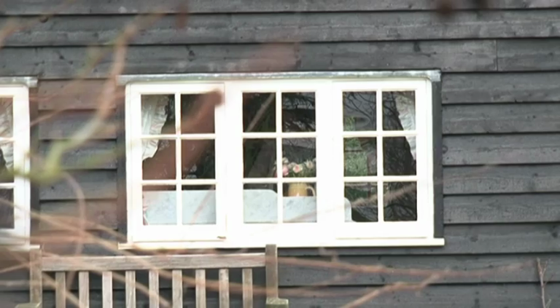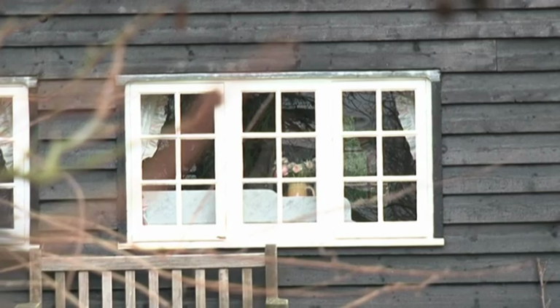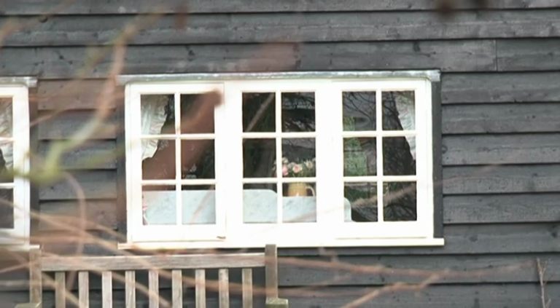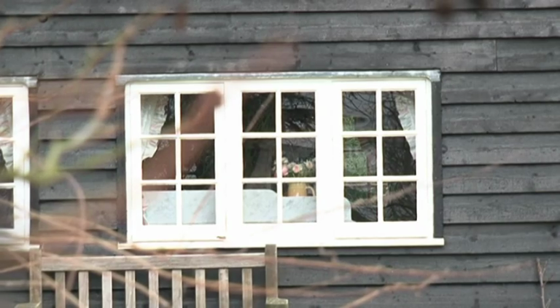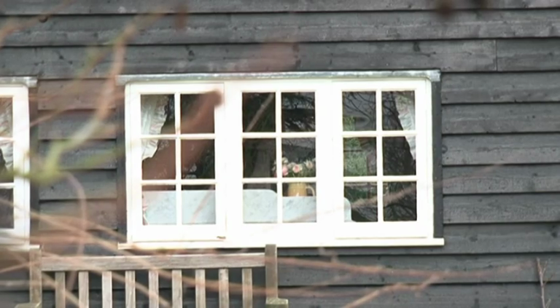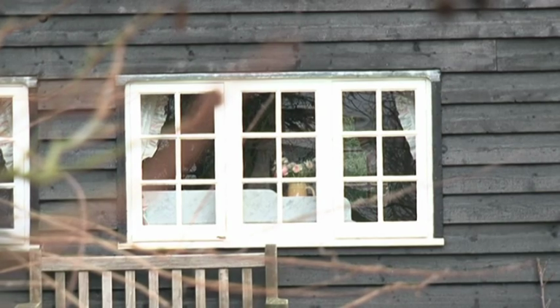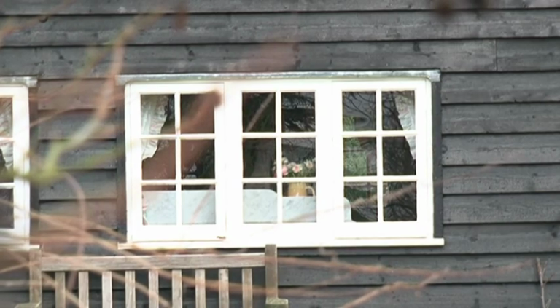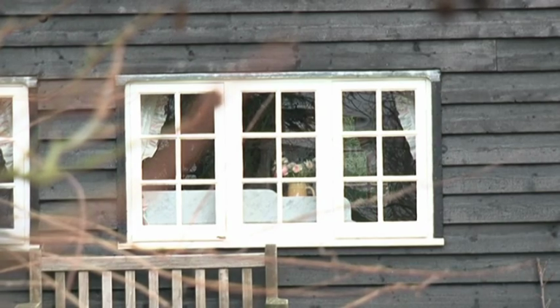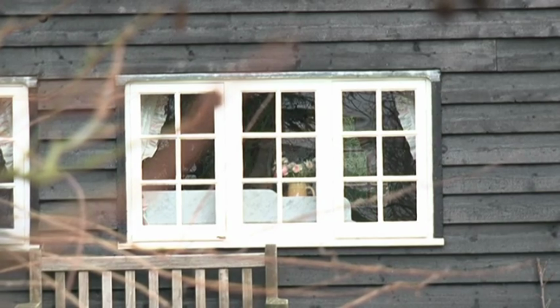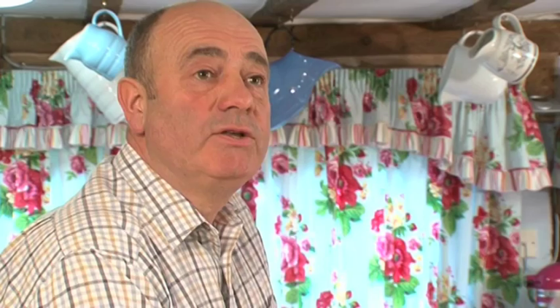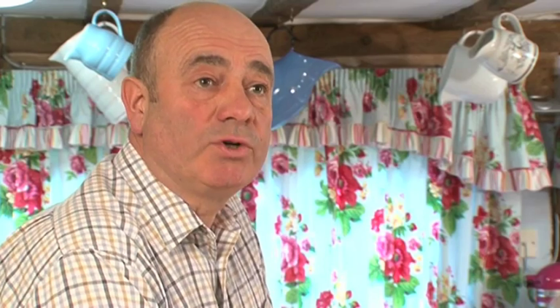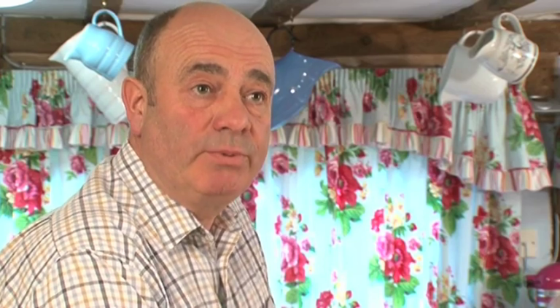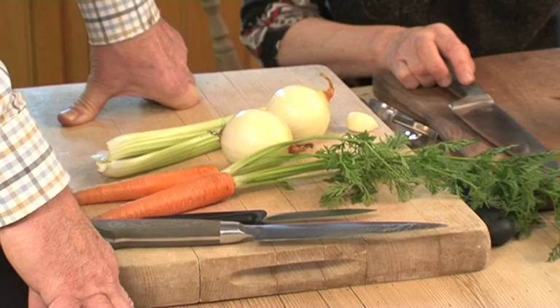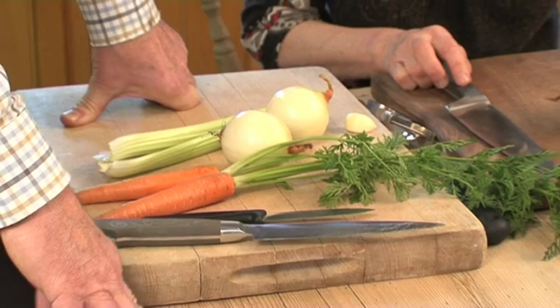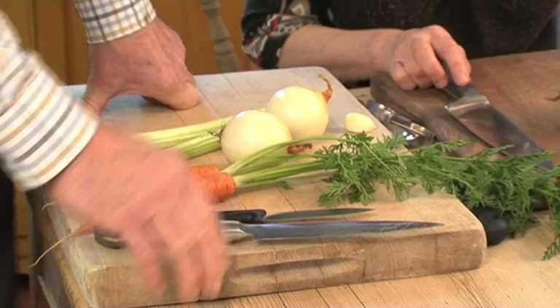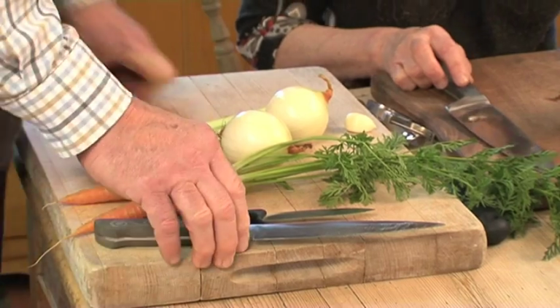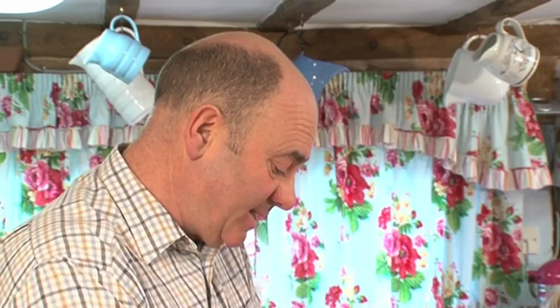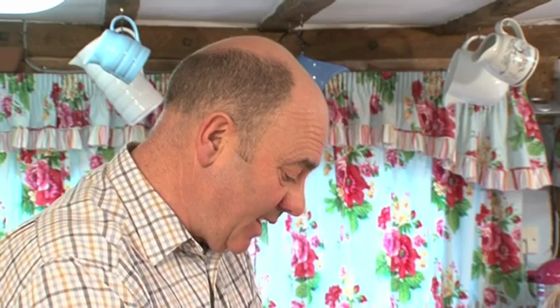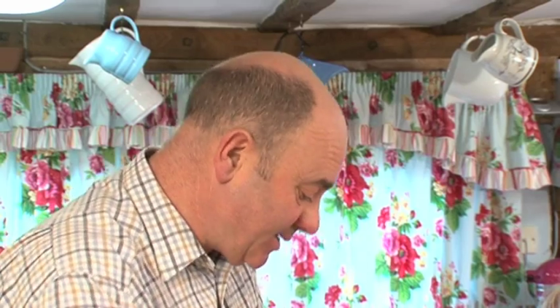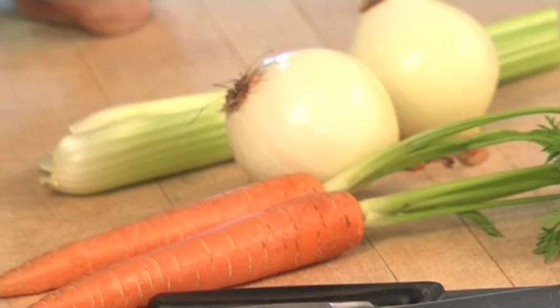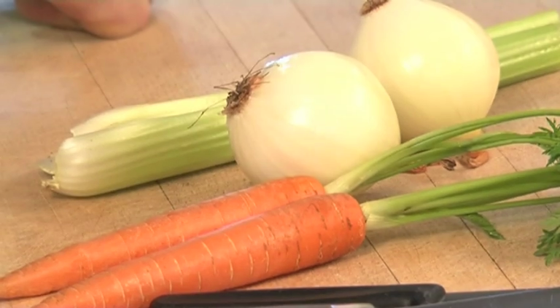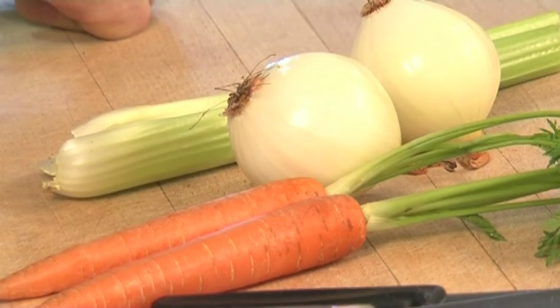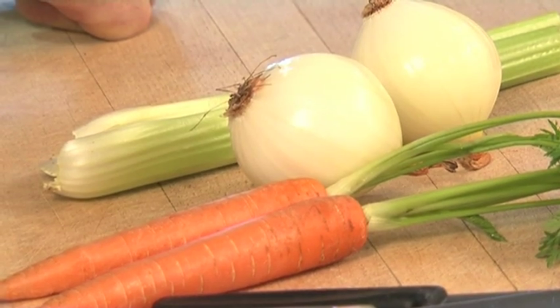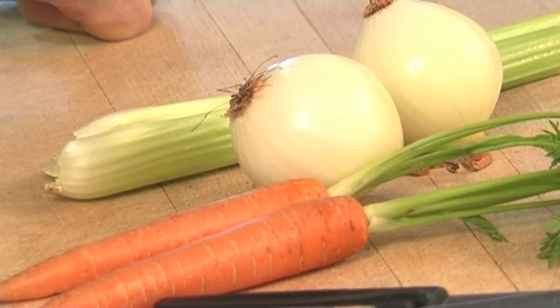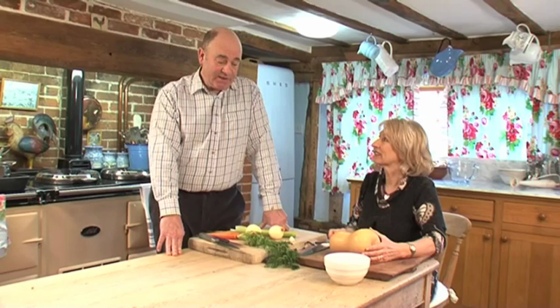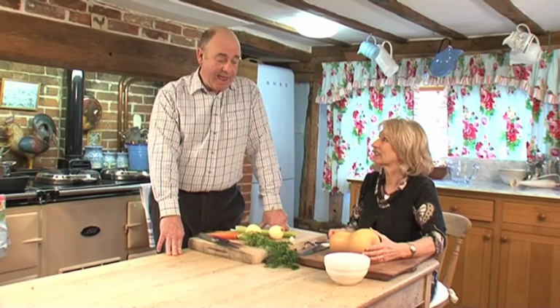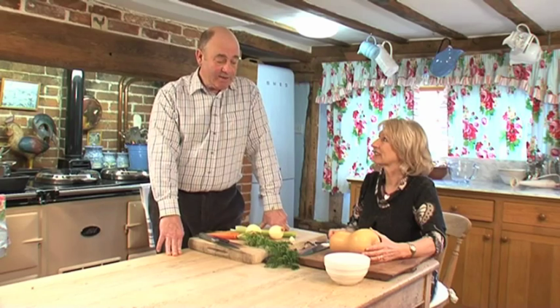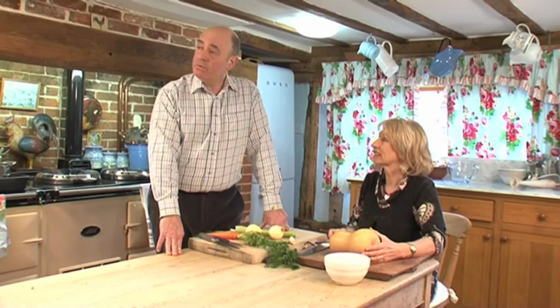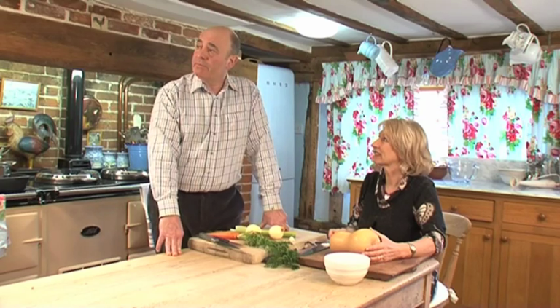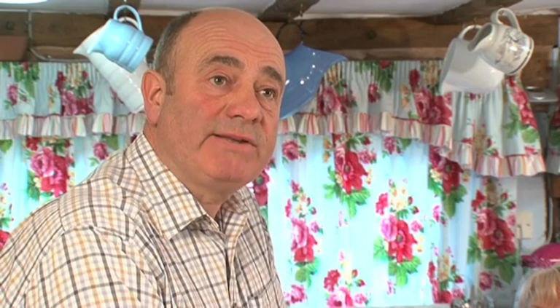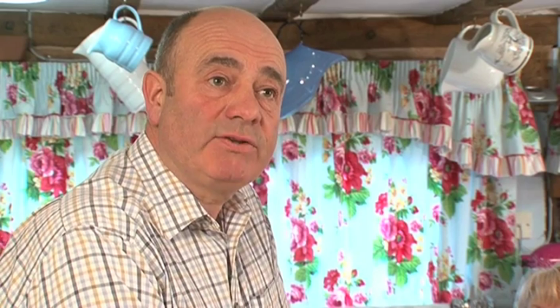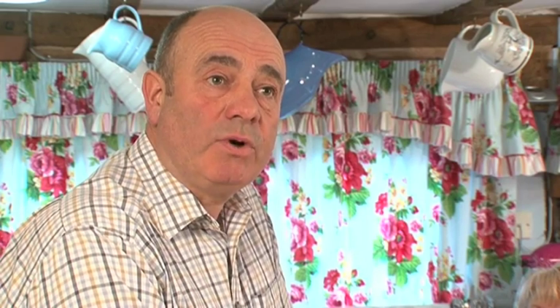Today we're going to be making a spicy butternut squash soup. What we need for this is celery, onions, carrots, and of course butternut squash.